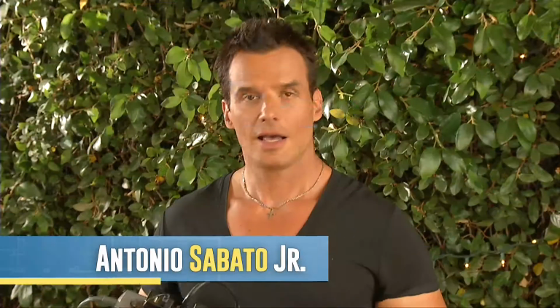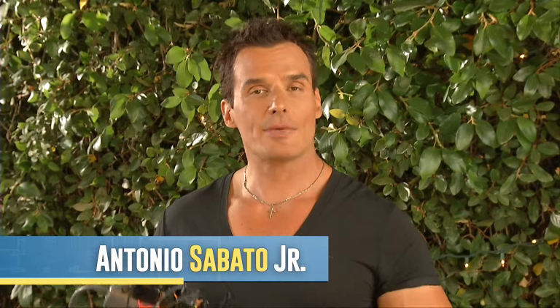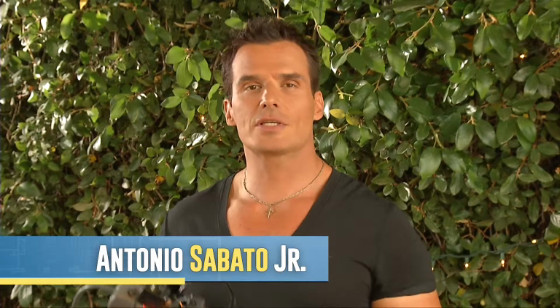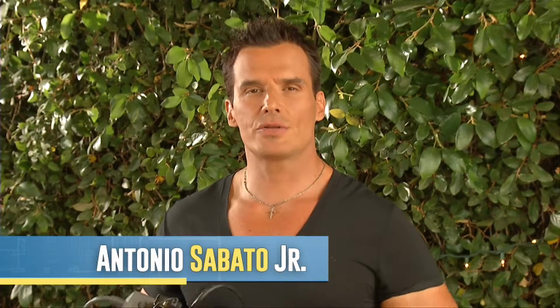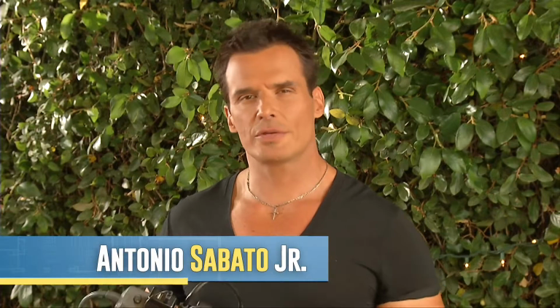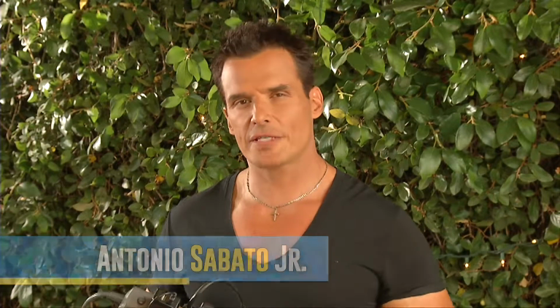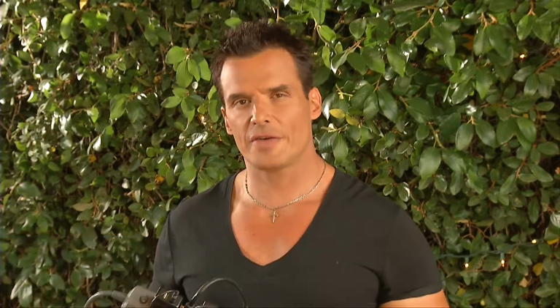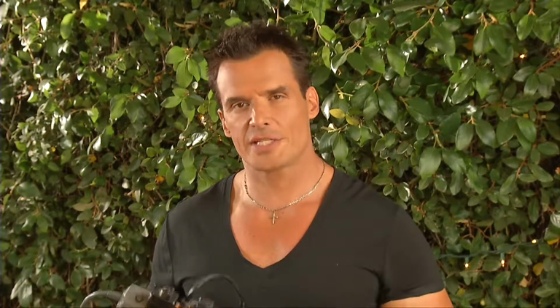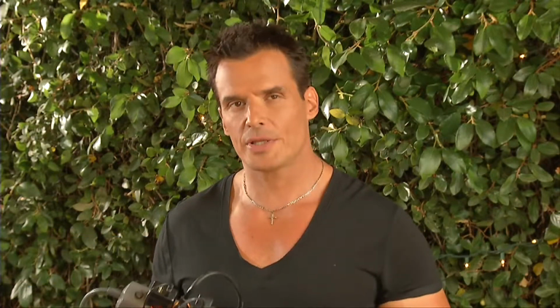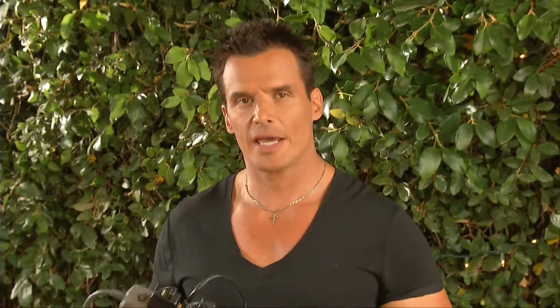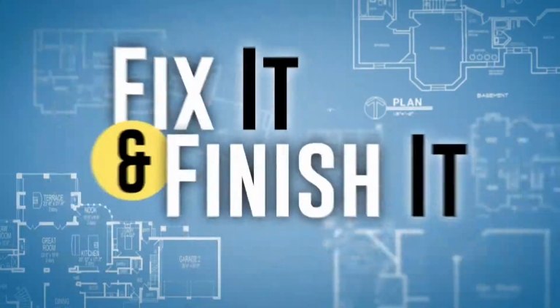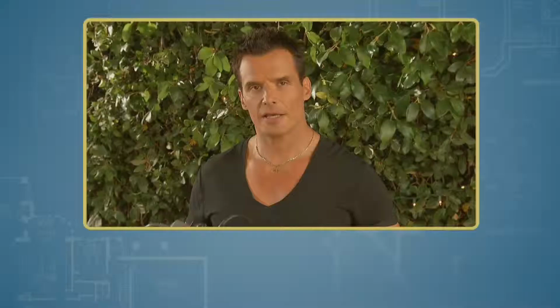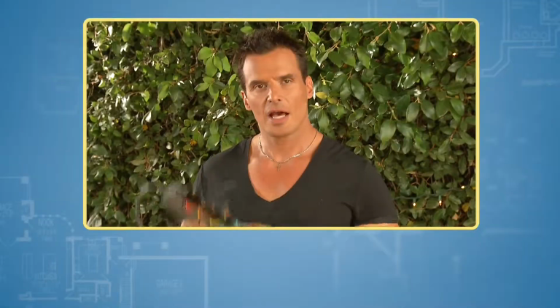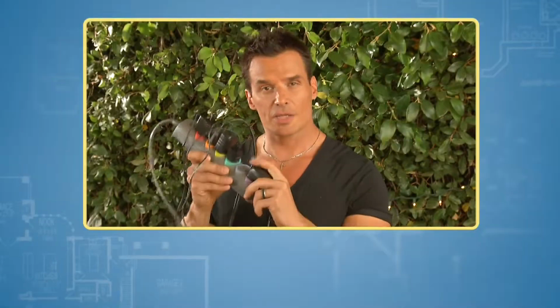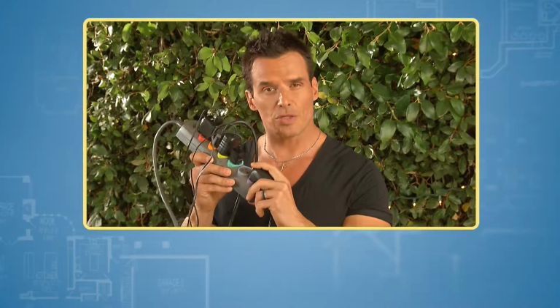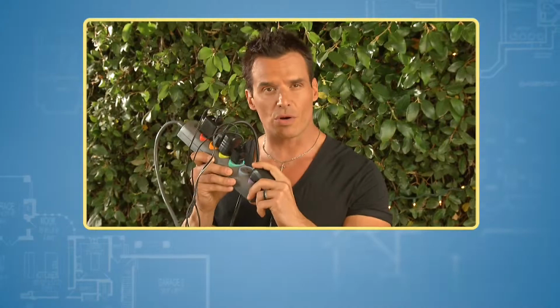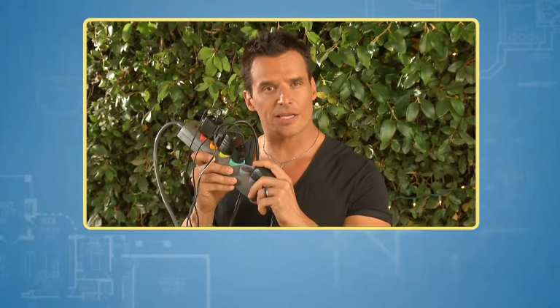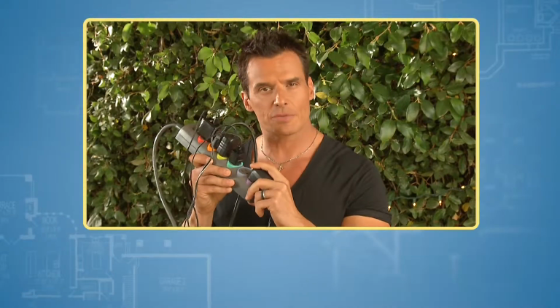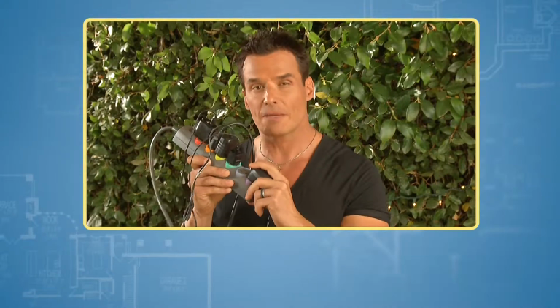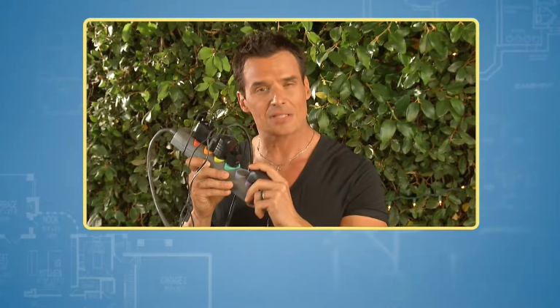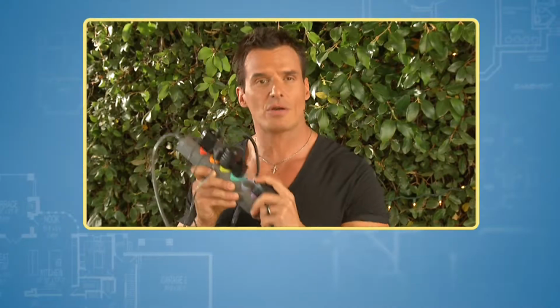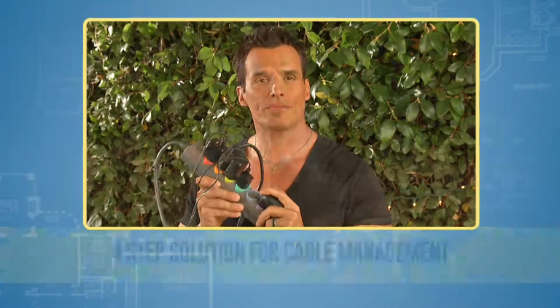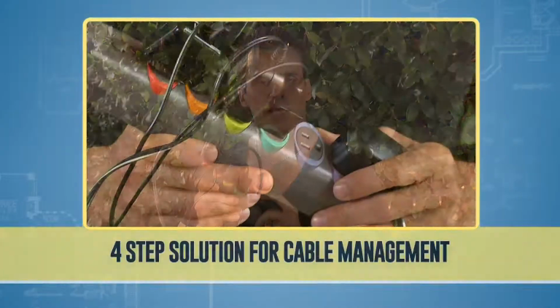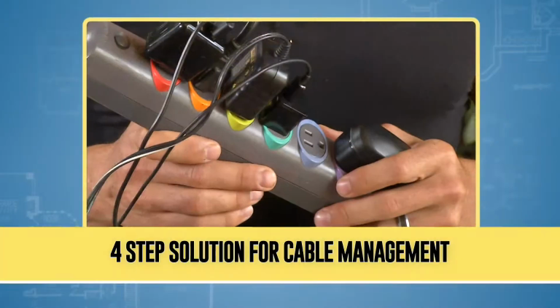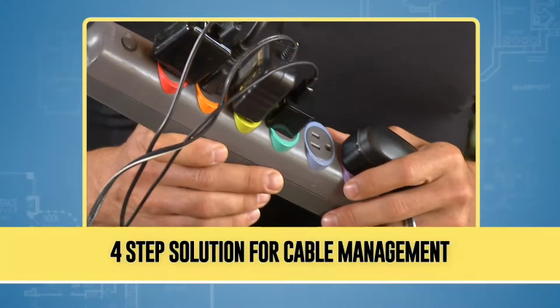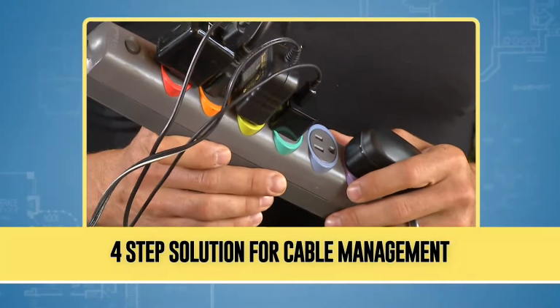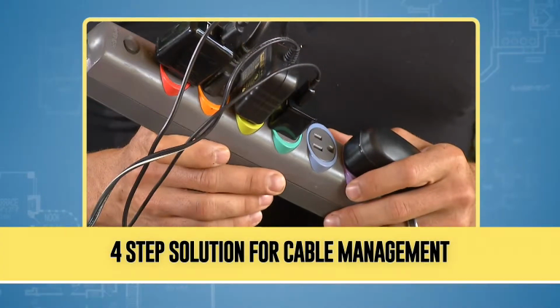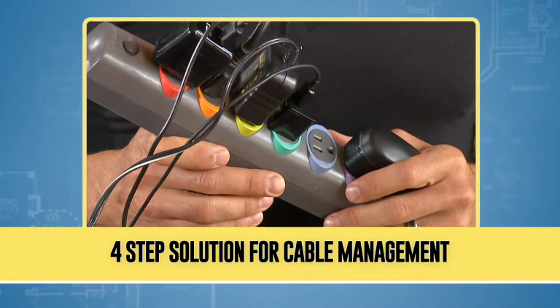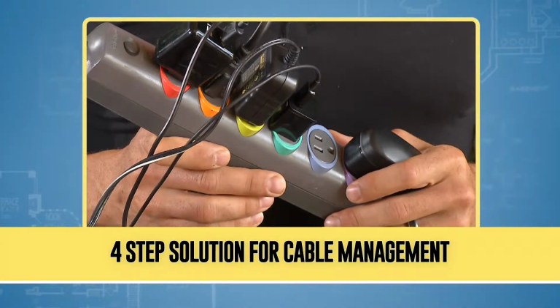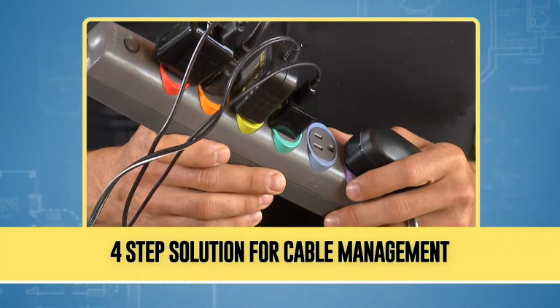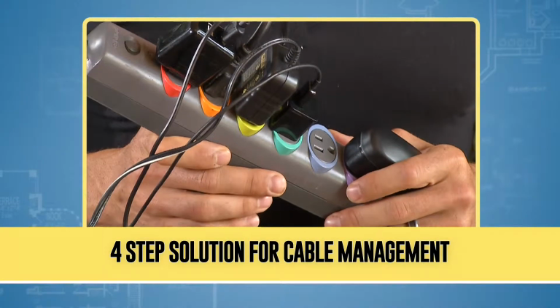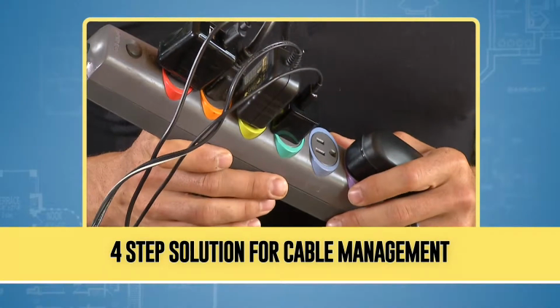Hi, I'm Antonio Sabato Jr. with your Fix It and Finish tip of the day. Are exposed cords and cables making a mess in your home? Here's a simple four-step solution to cable management.